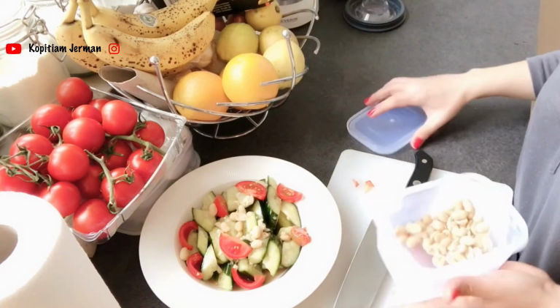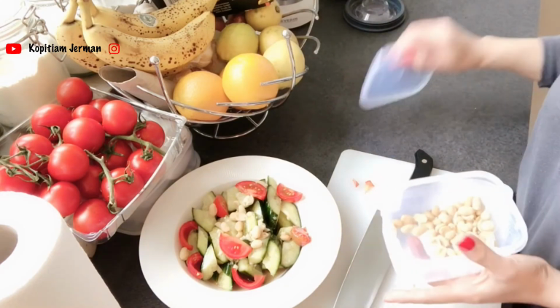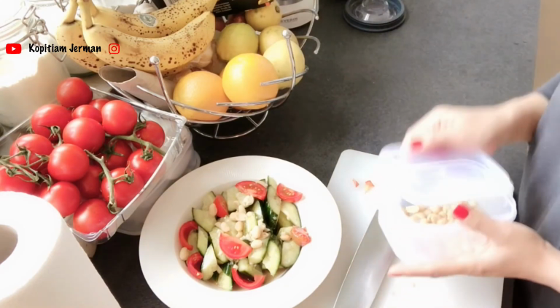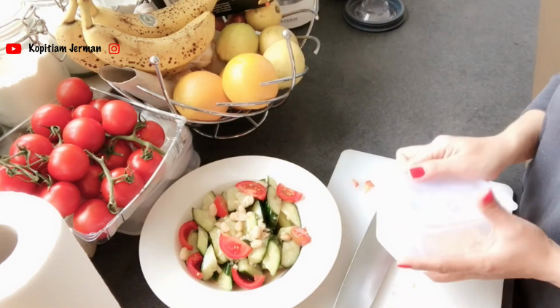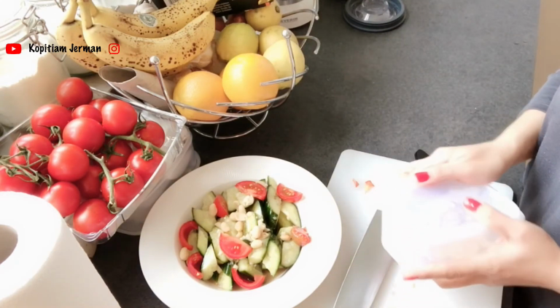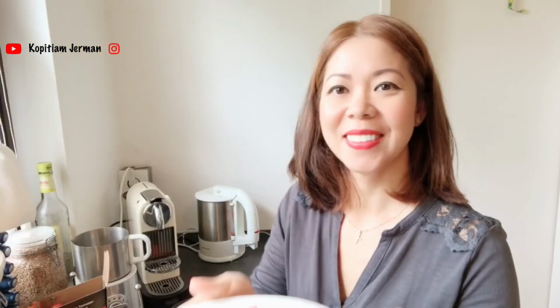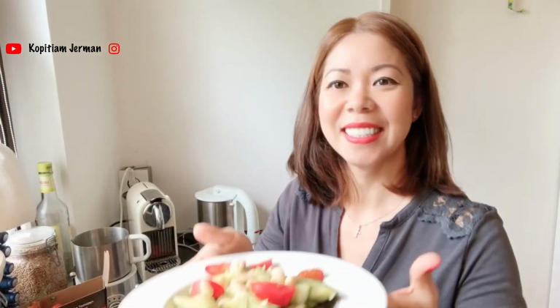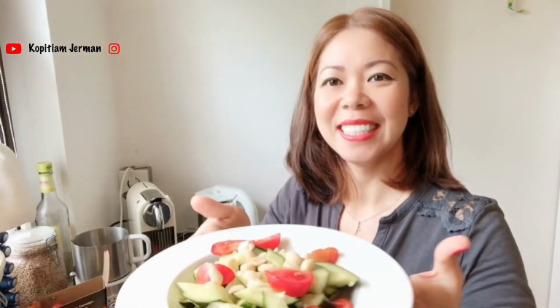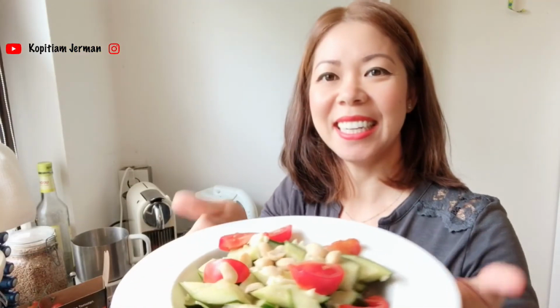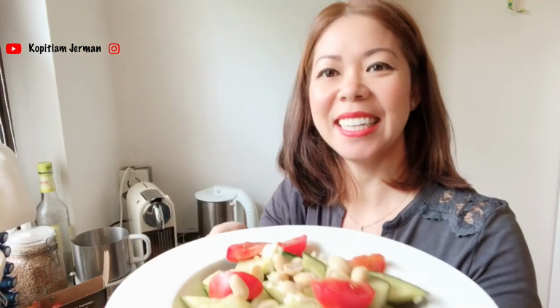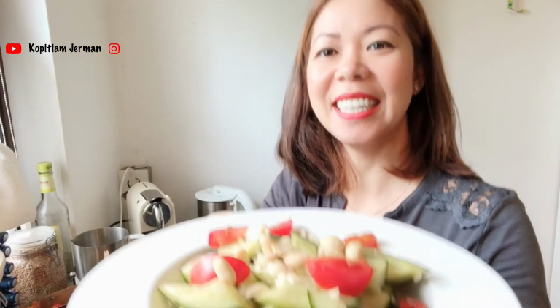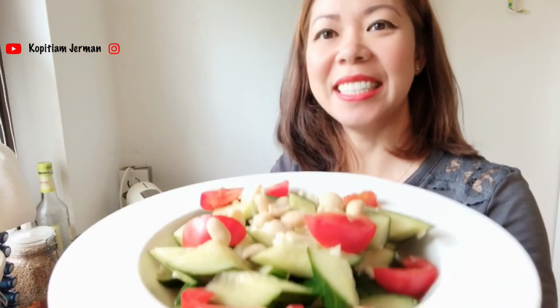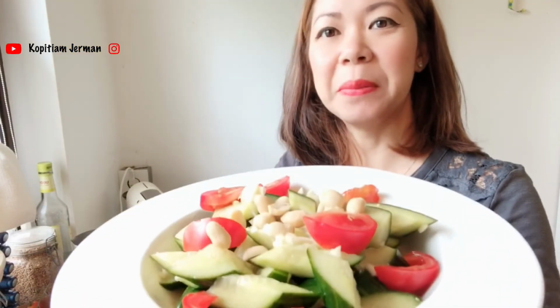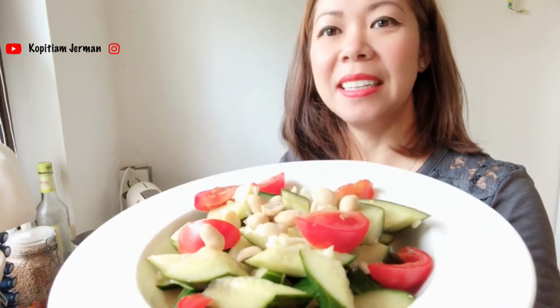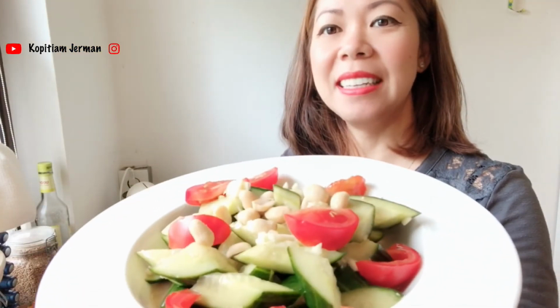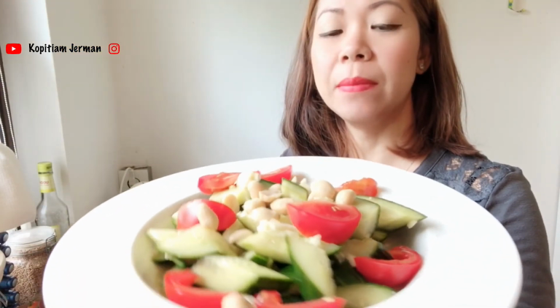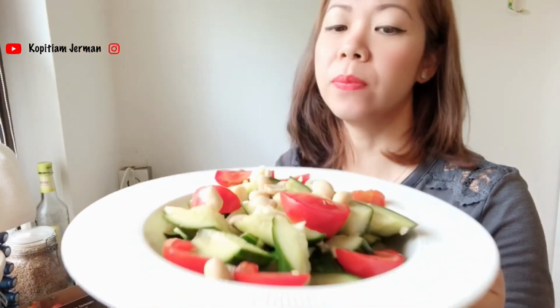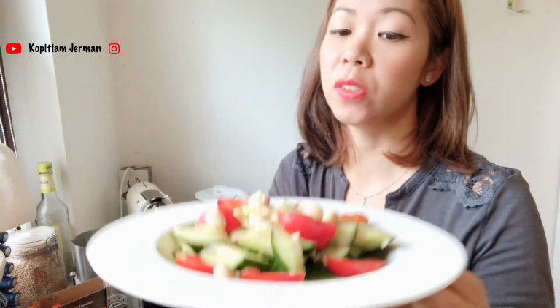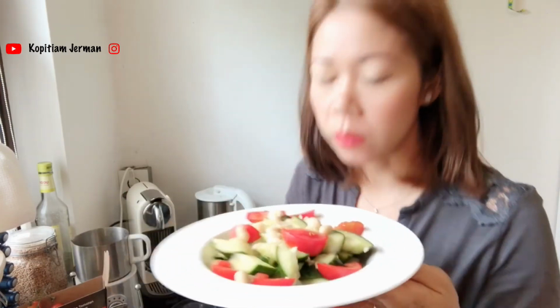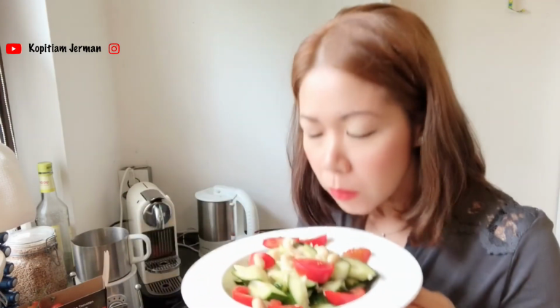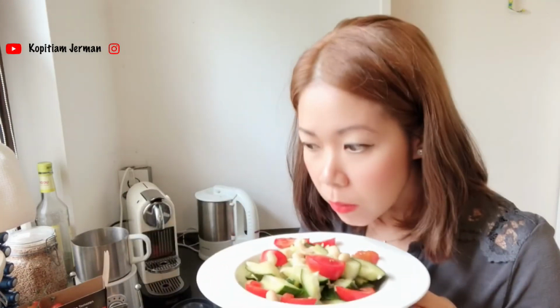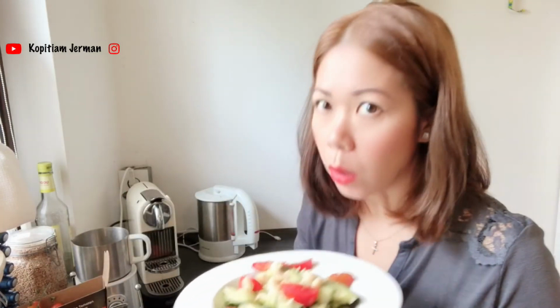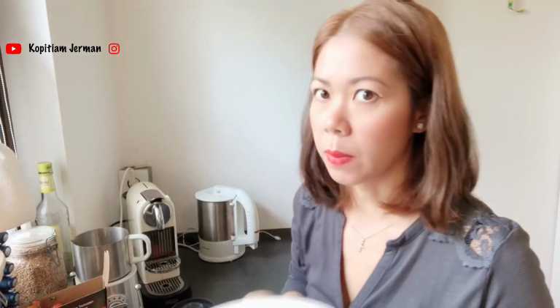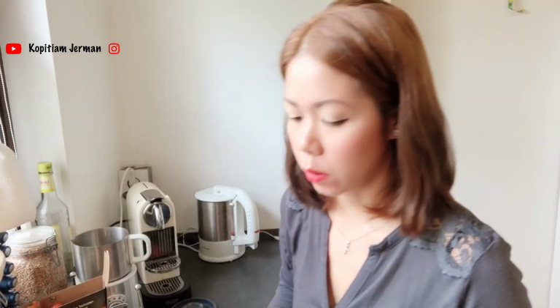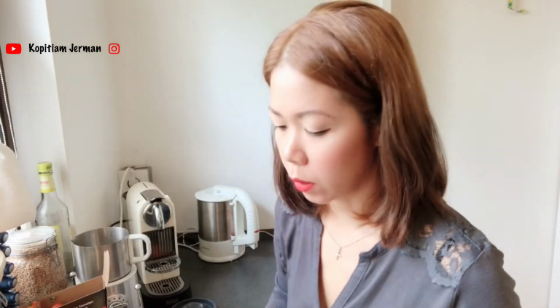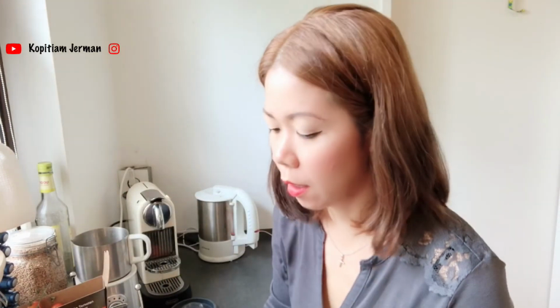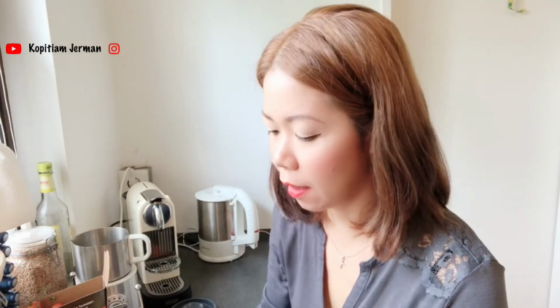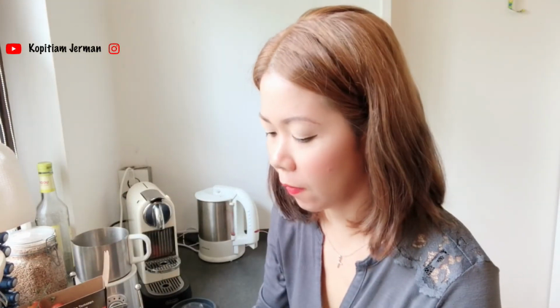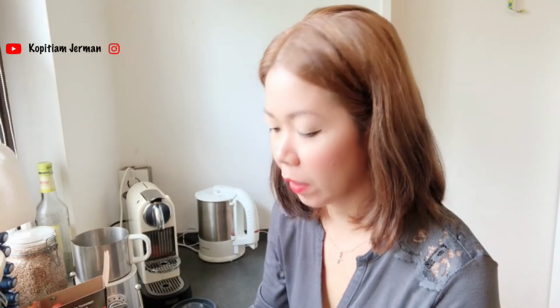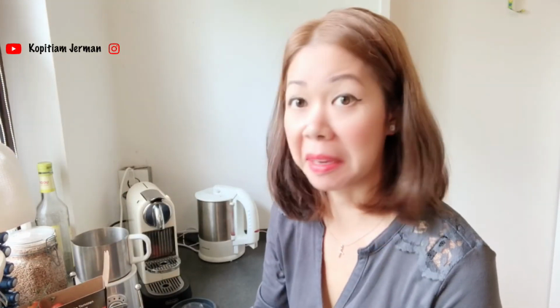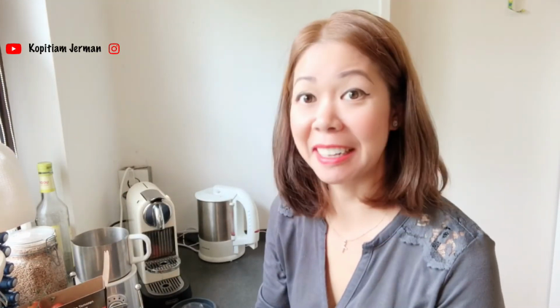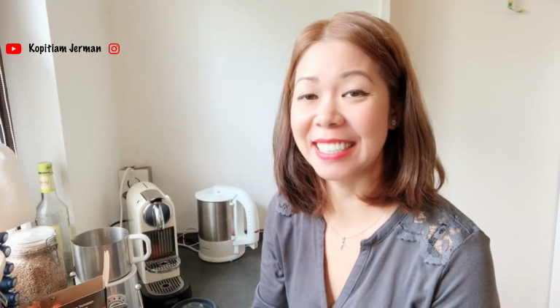Kasih sedikit peanuts. Tadadah — jadinya begini! Smells so good. Makannya nanti aja ya.